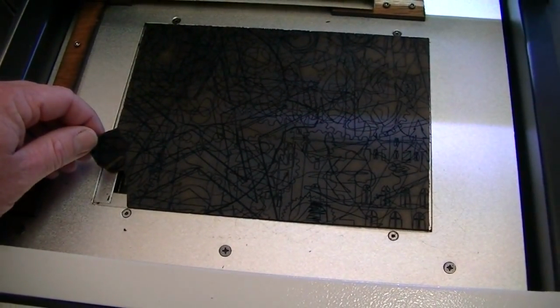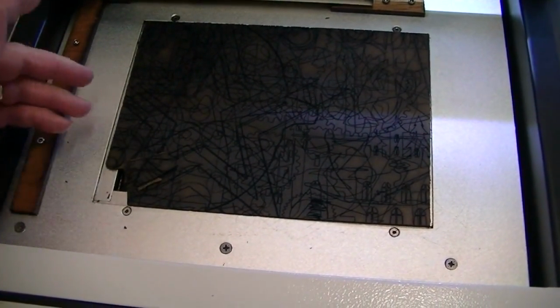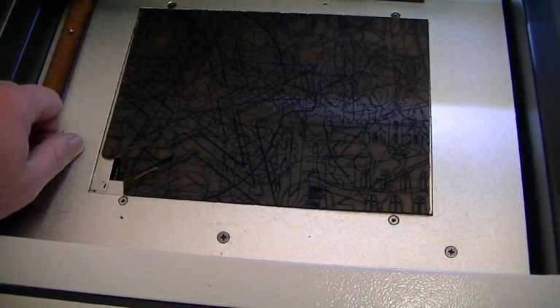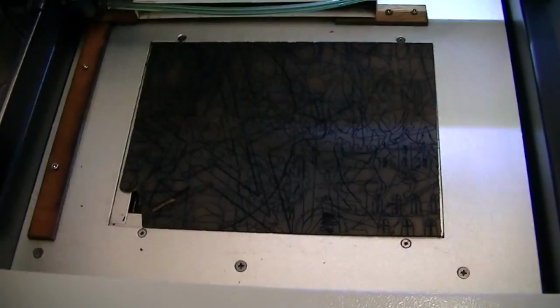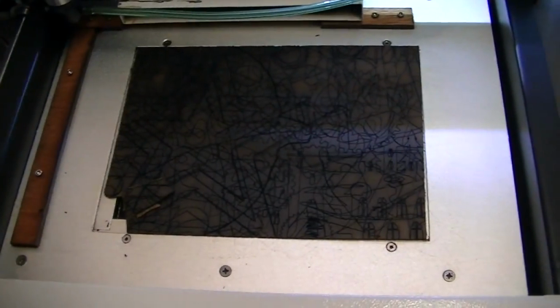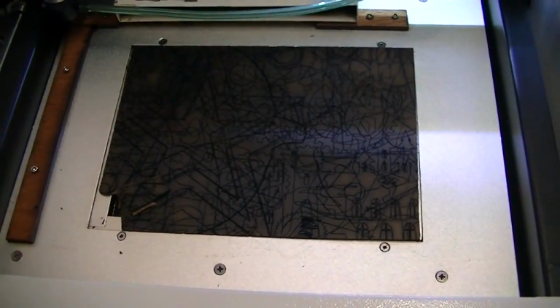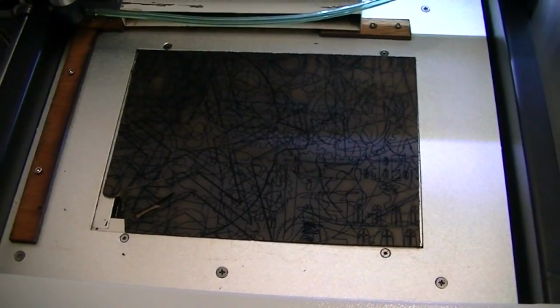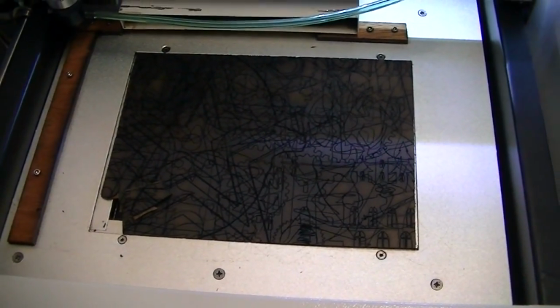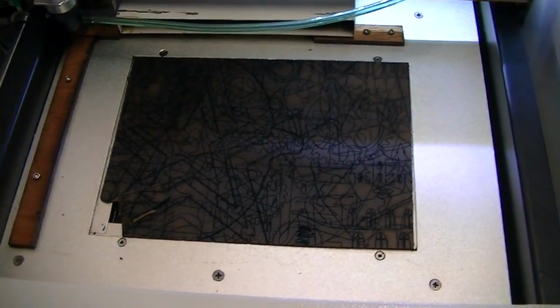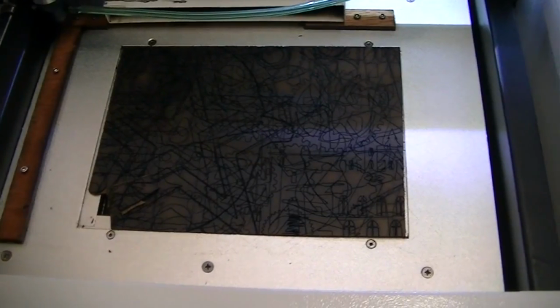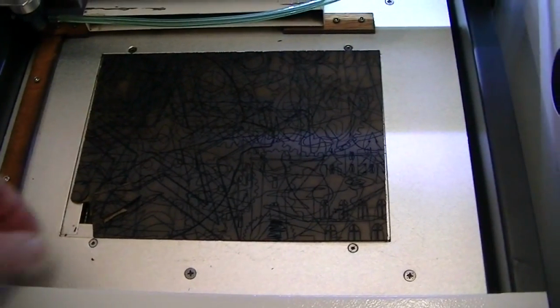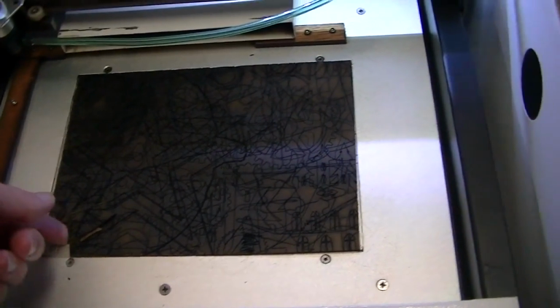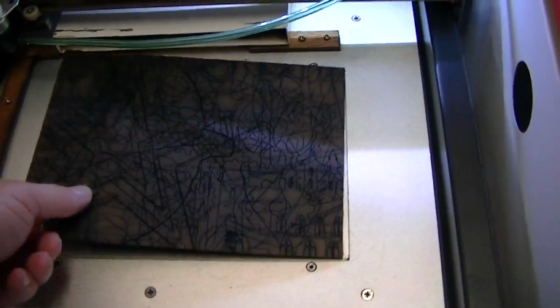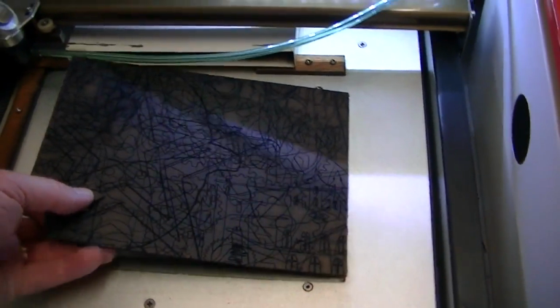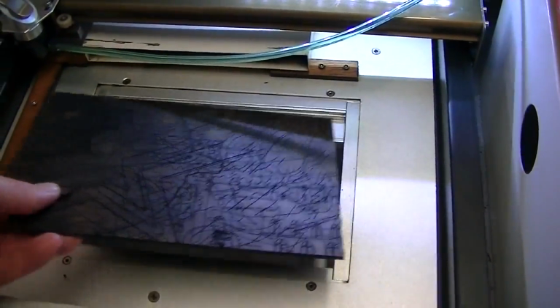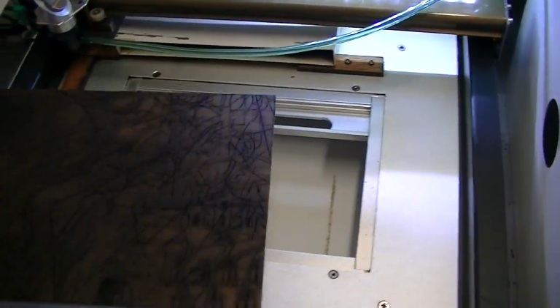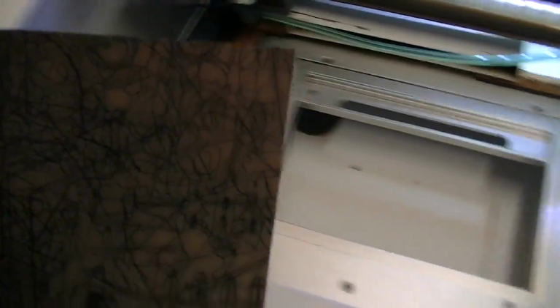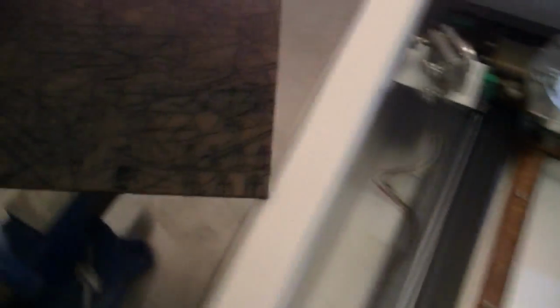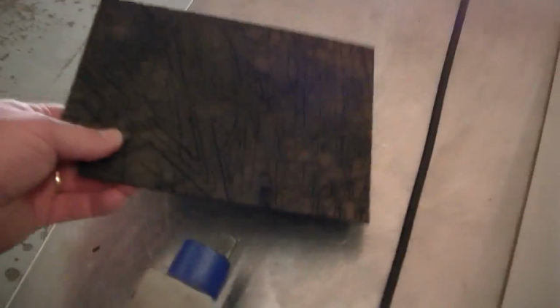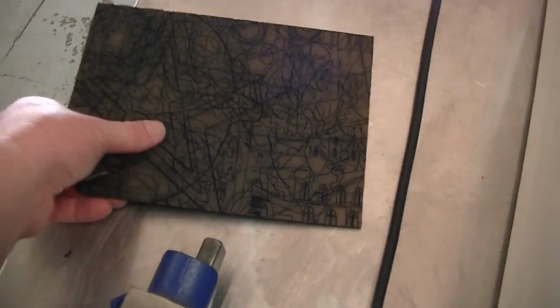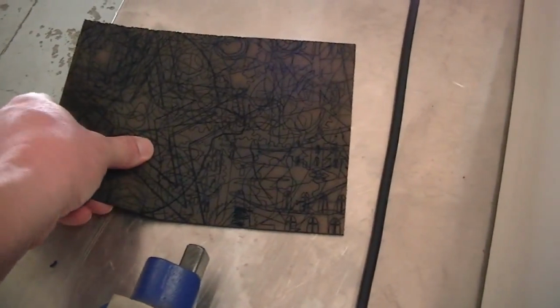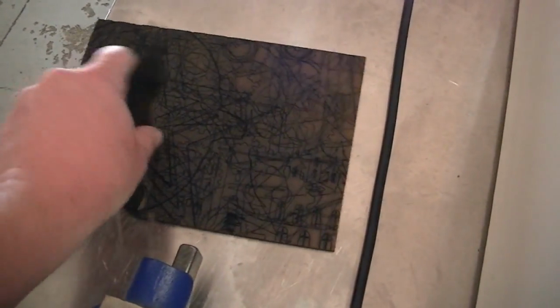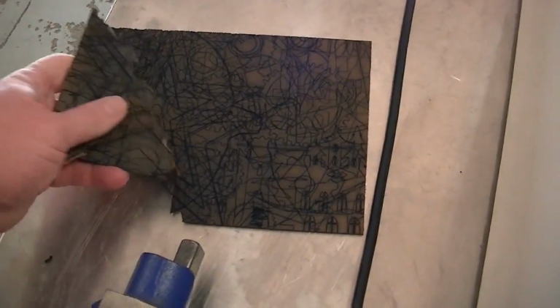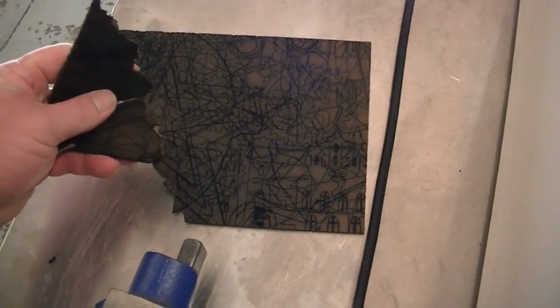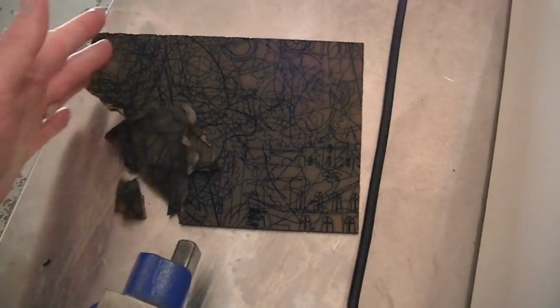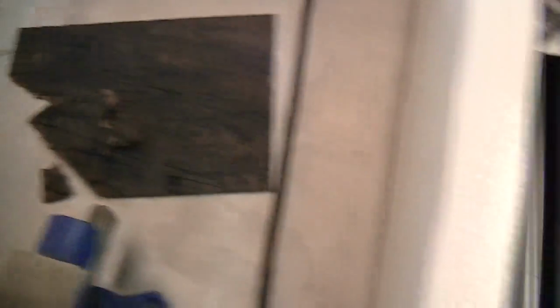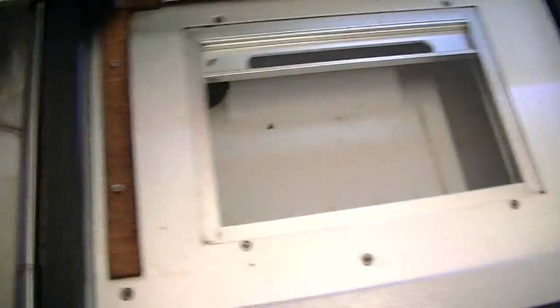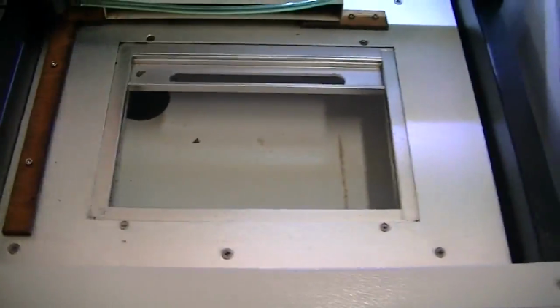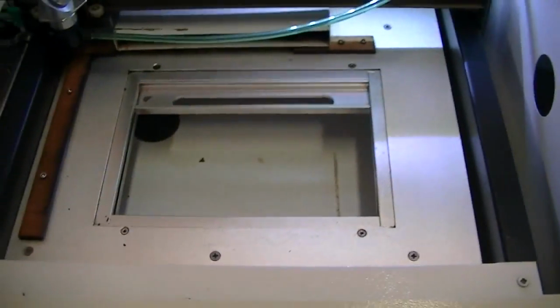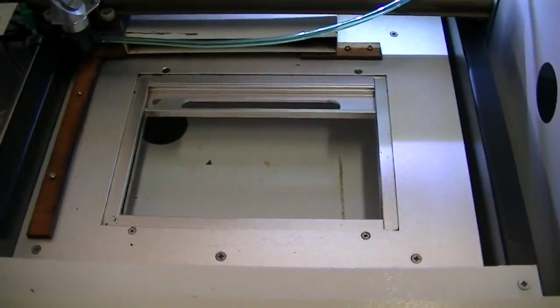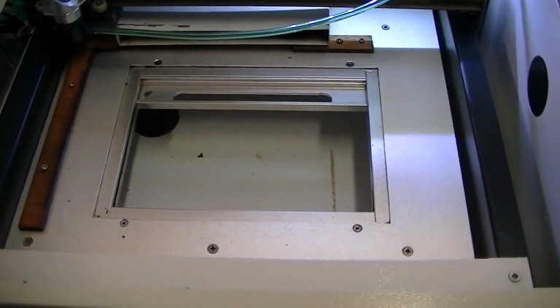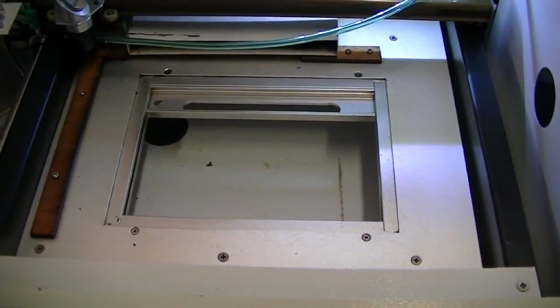Well, crap. What am I going to do now? I know — I'll cut another one out. I'll show you how I do that. Let's get cutting.